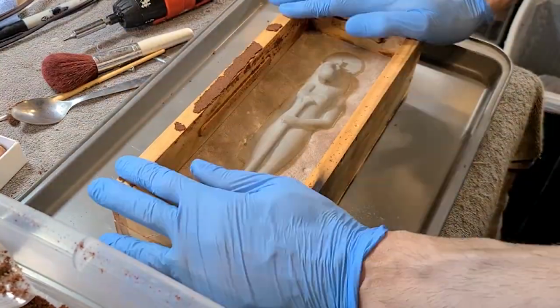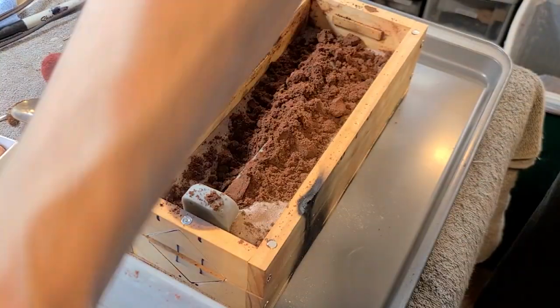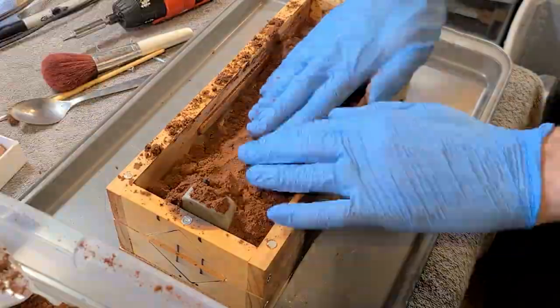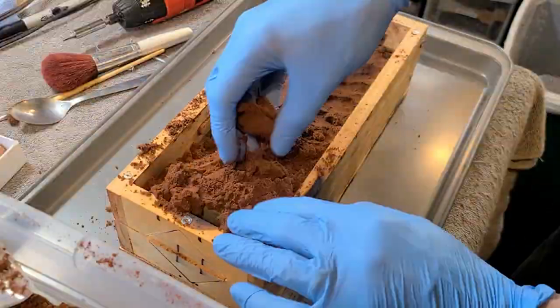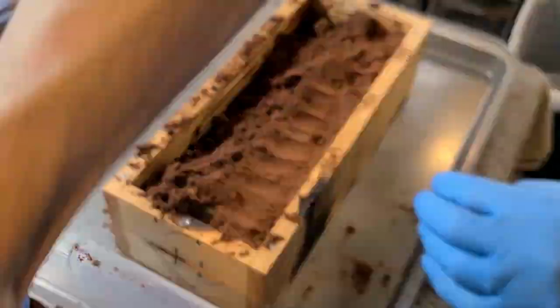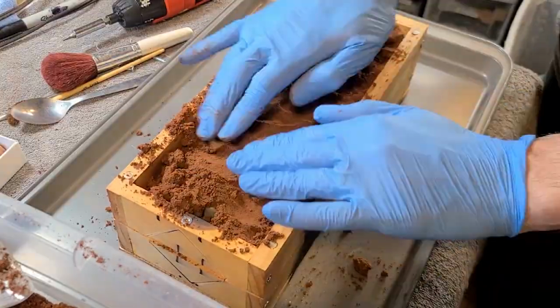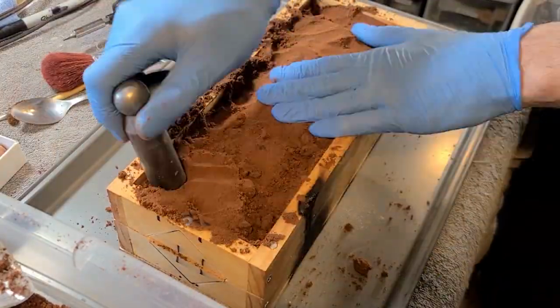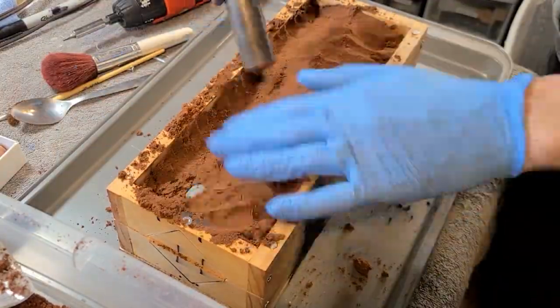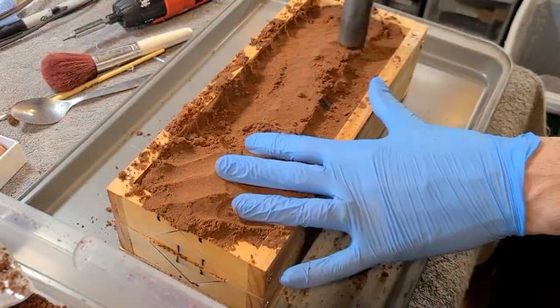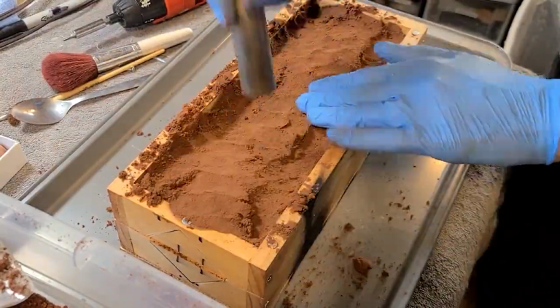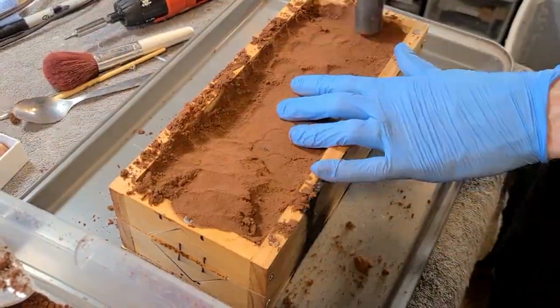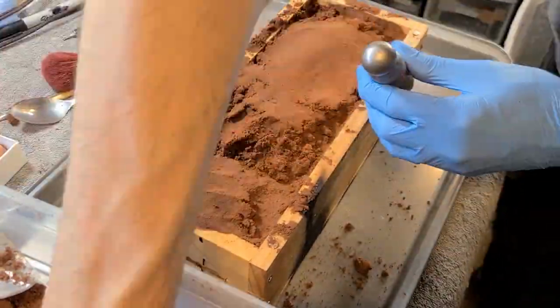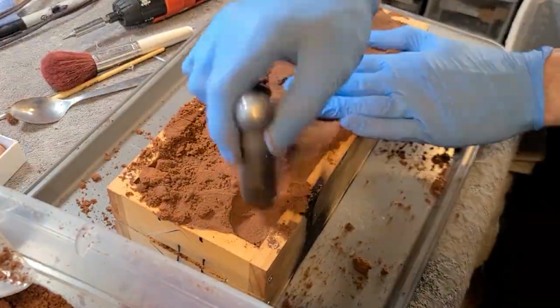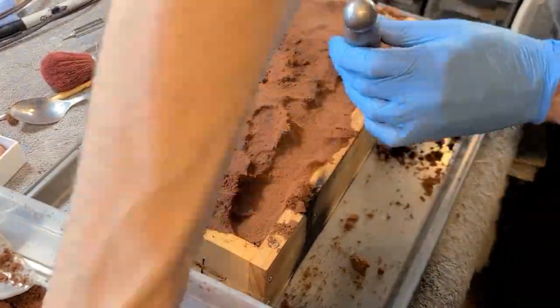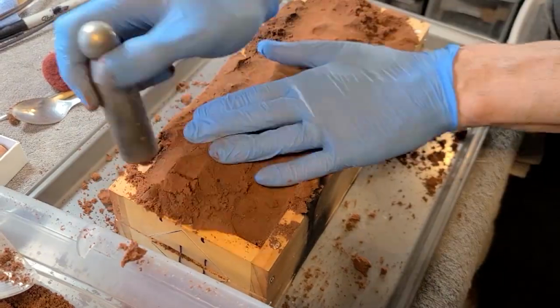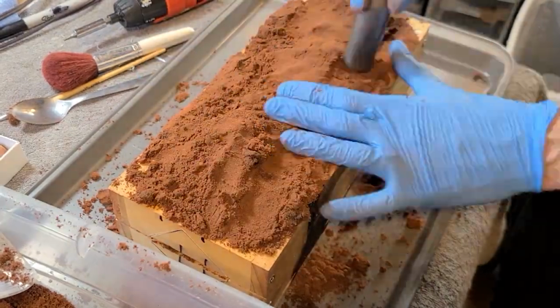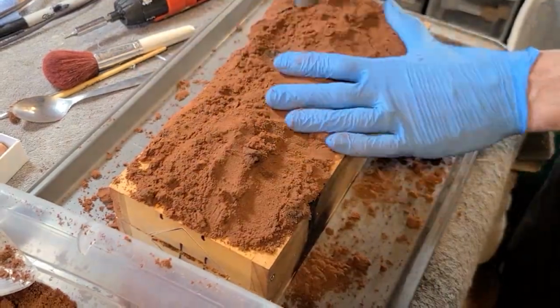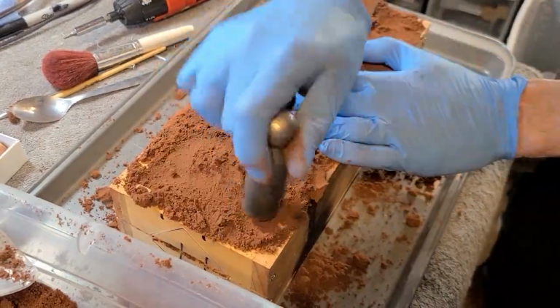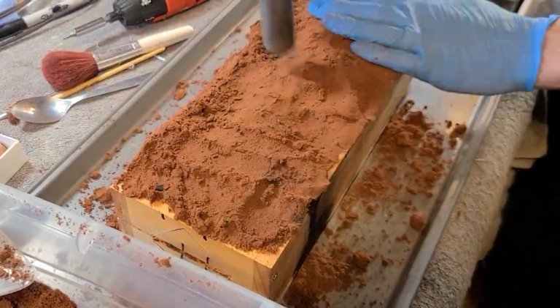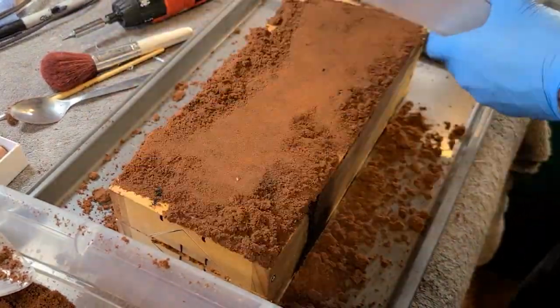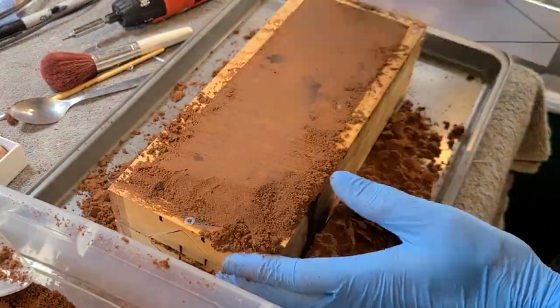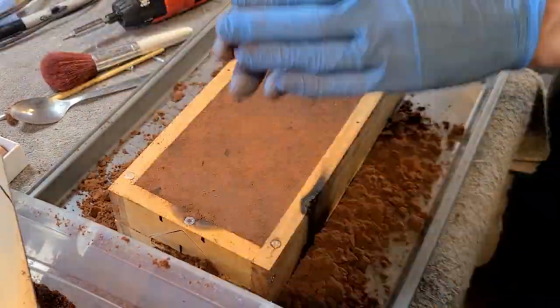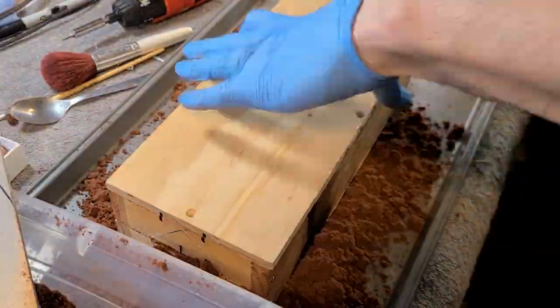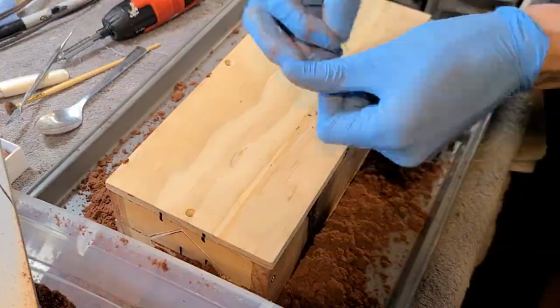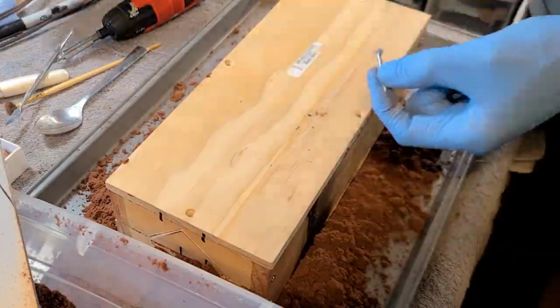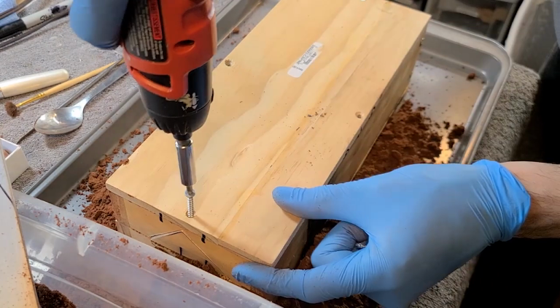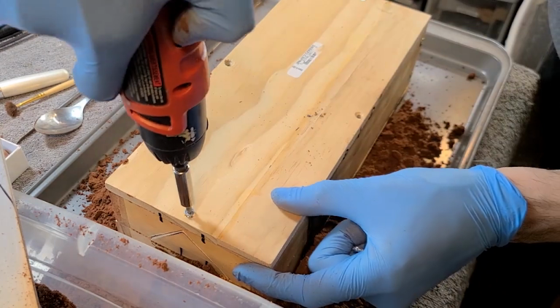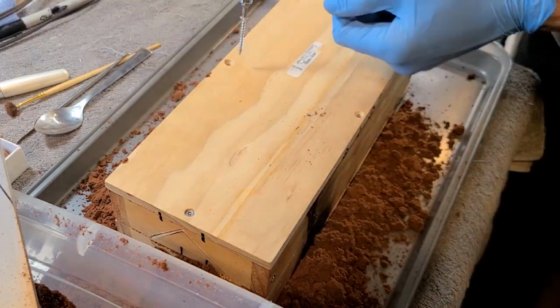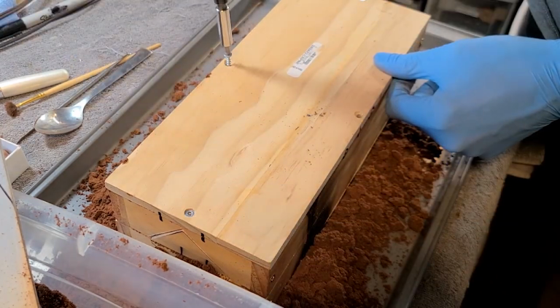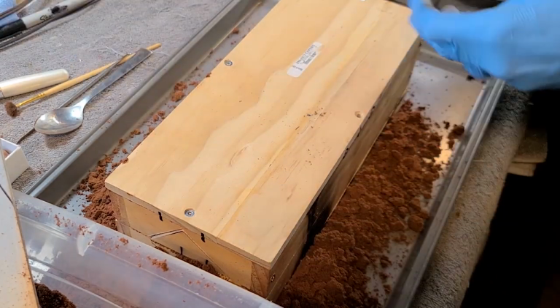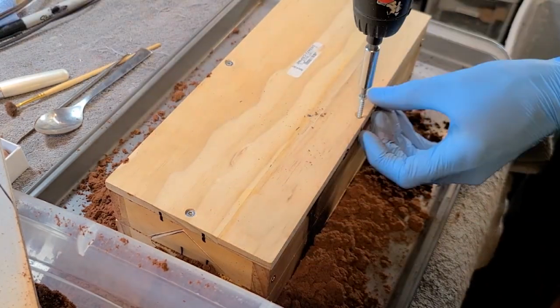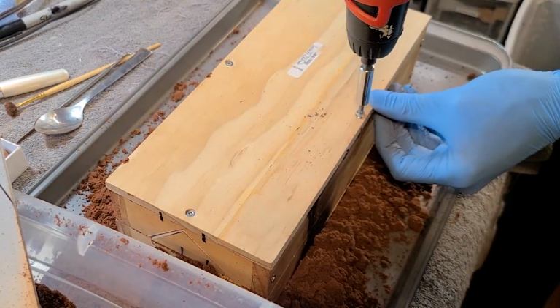If you've been following the channel, you're certainly familiar with it by now — I do it all the time. But basically, the procedure is to make a negative impression of an object in this special type of sand, and that leaves a cavity where we'll pour molten metal into.